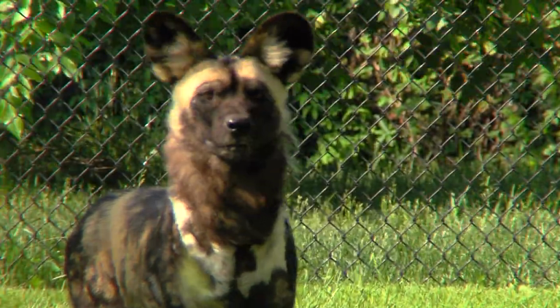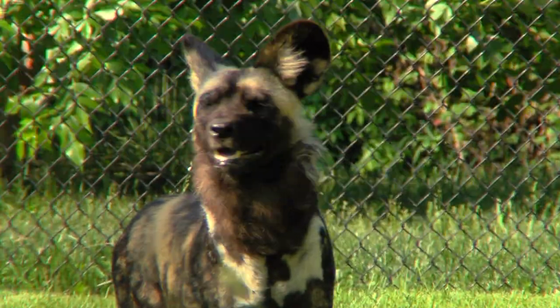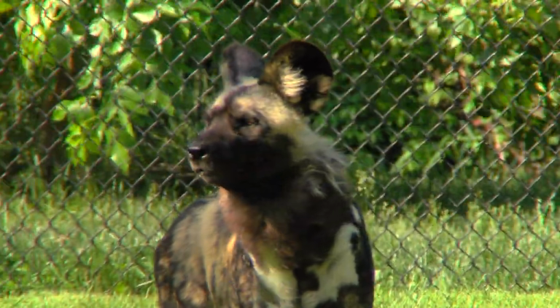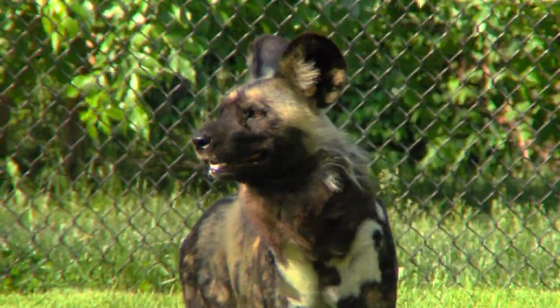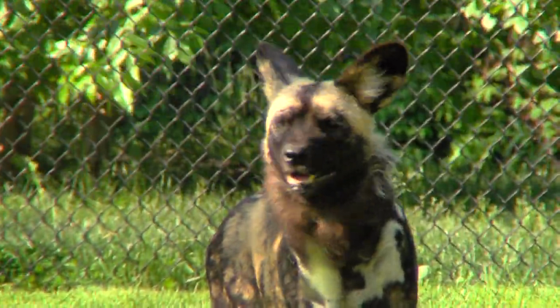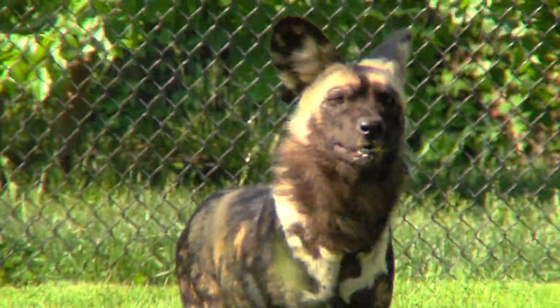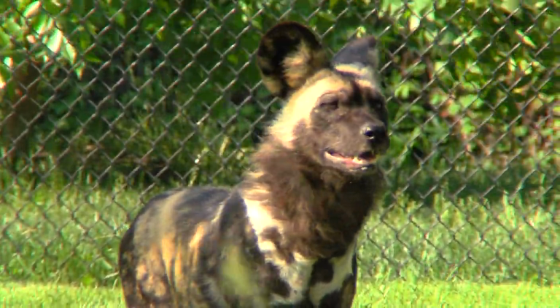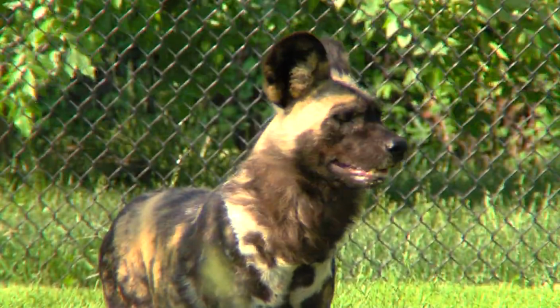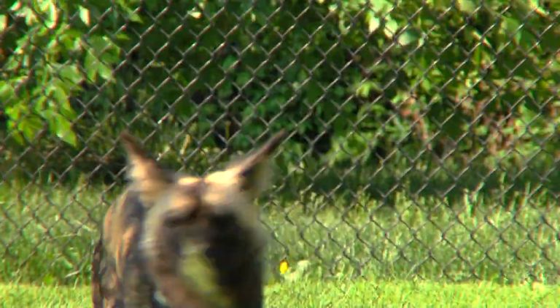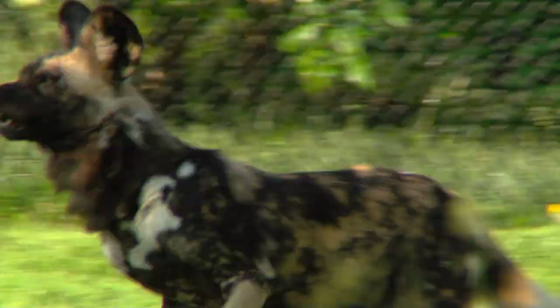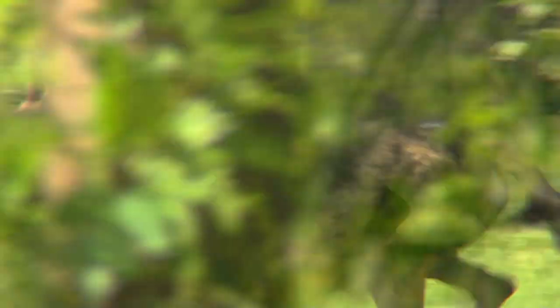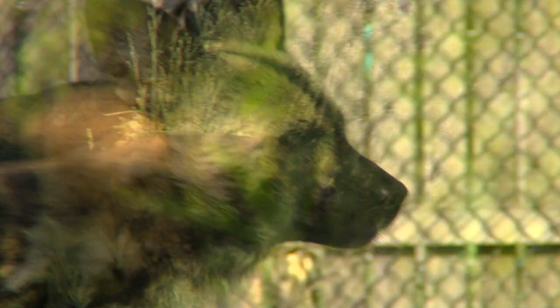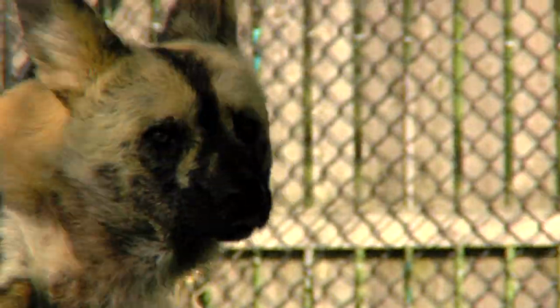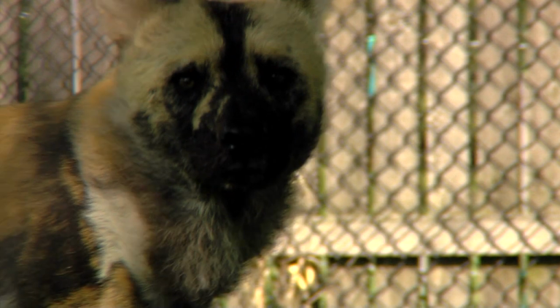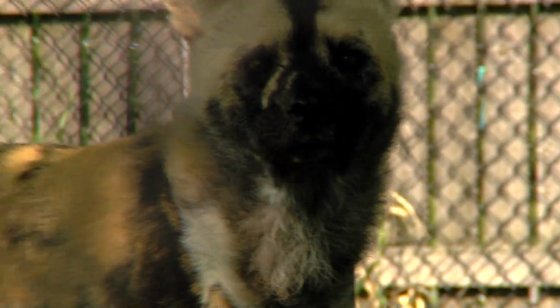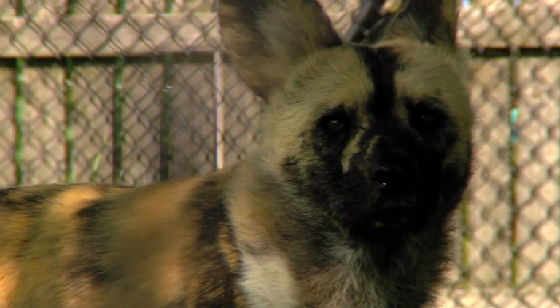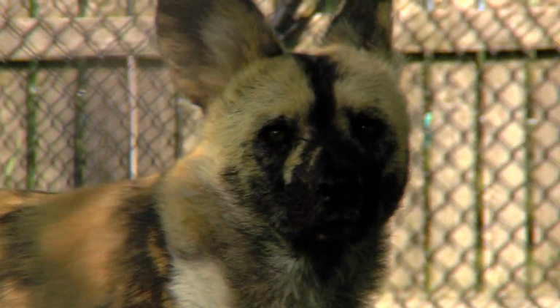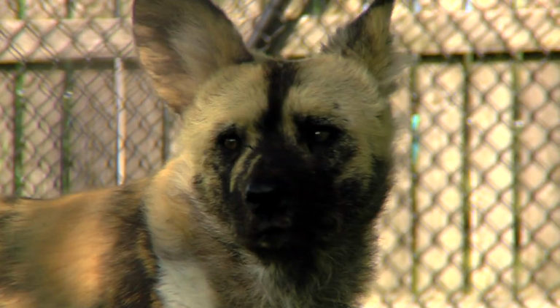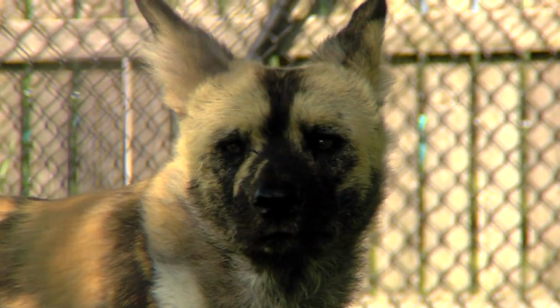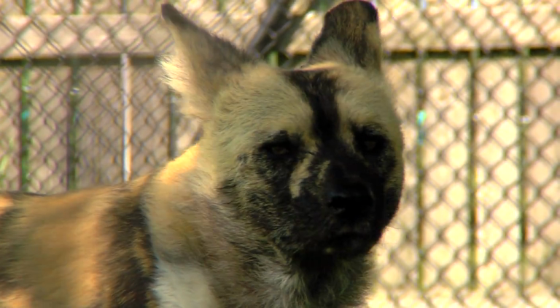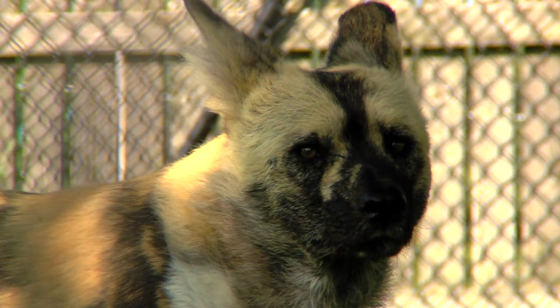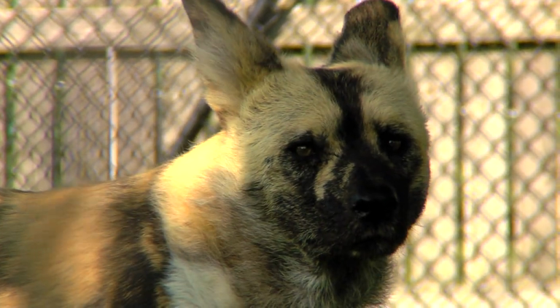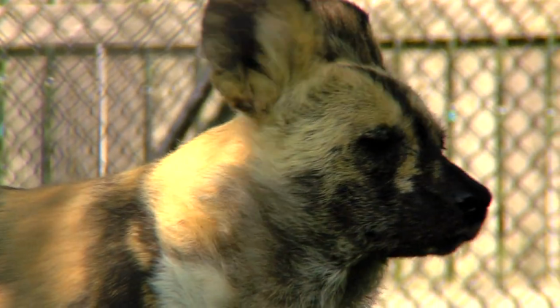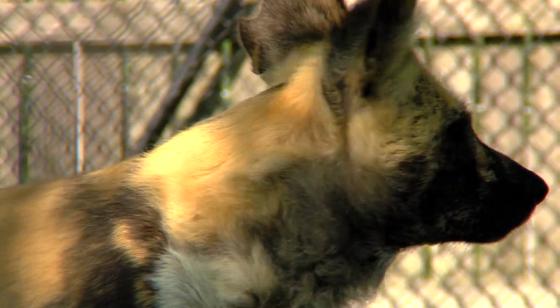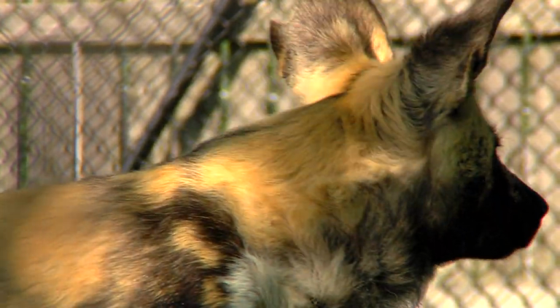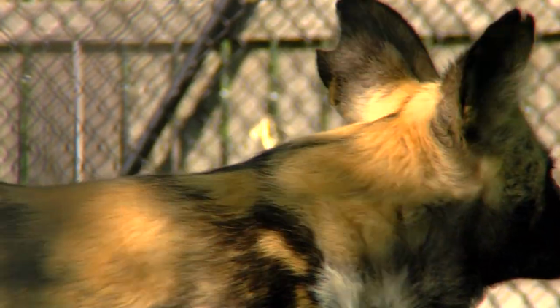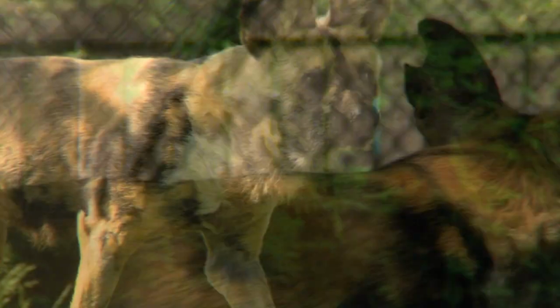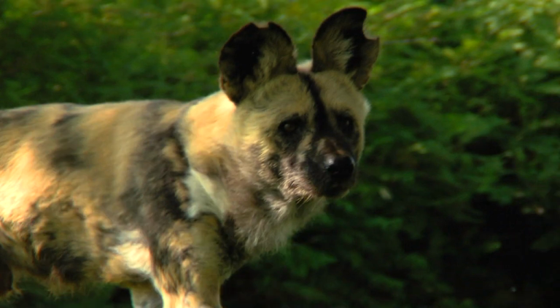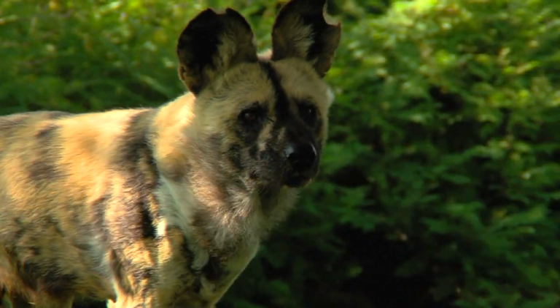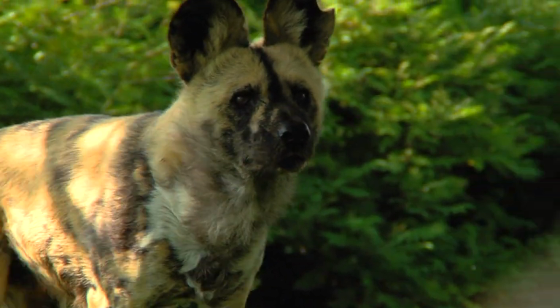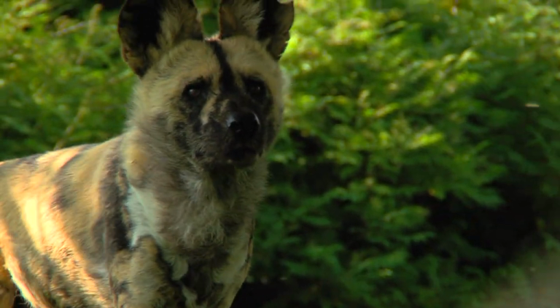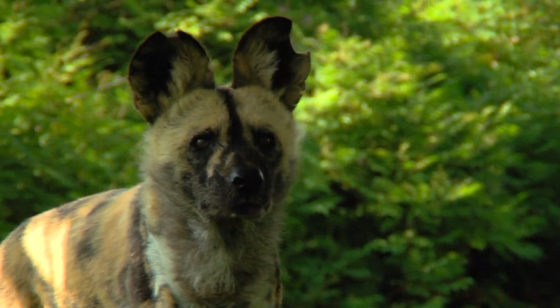You'll love their behavior, you'll love how they look, you'll love even how their calls sound. So when you come to the zoo this summer, make sure you come down to Africa — it's our biggest exhibit ever, and the new star are the African painted dogs.